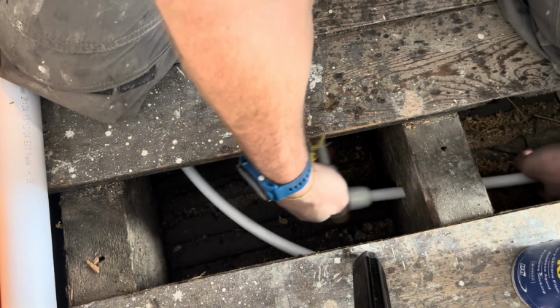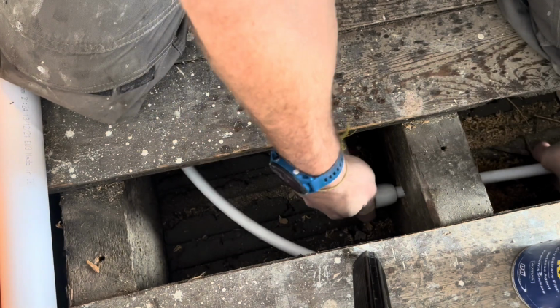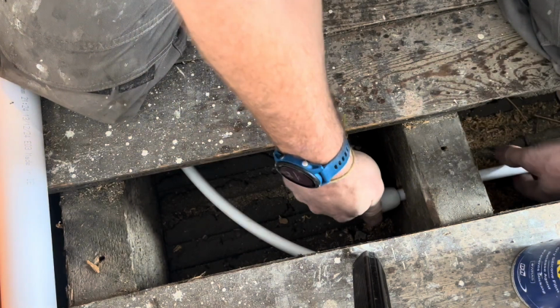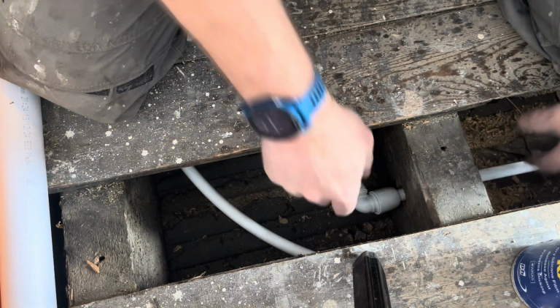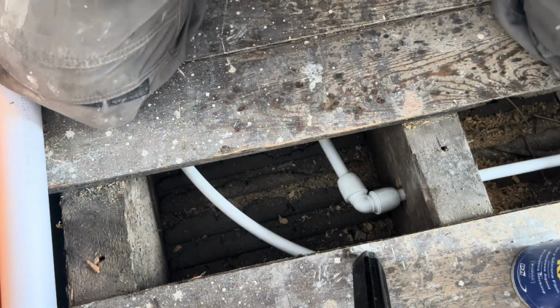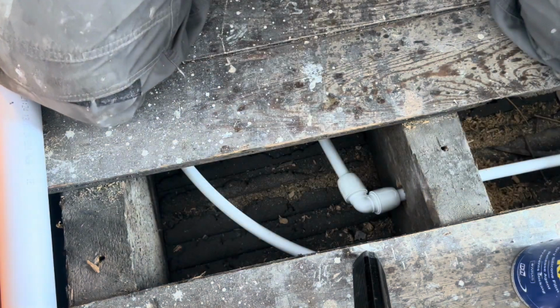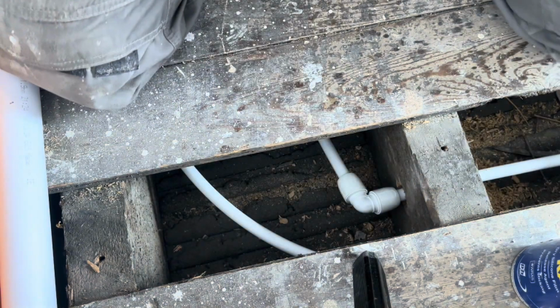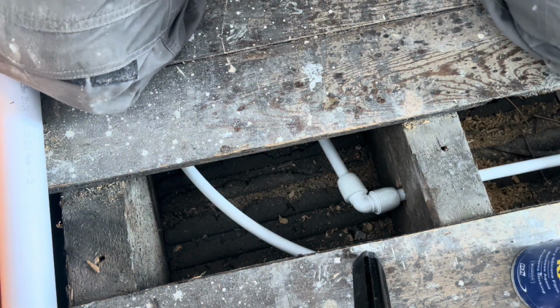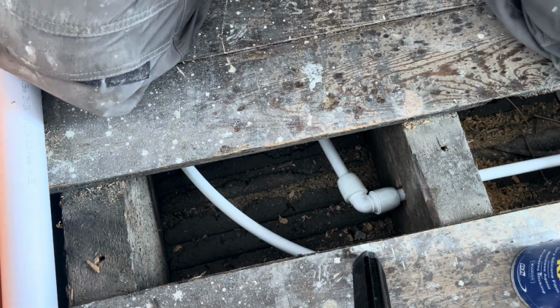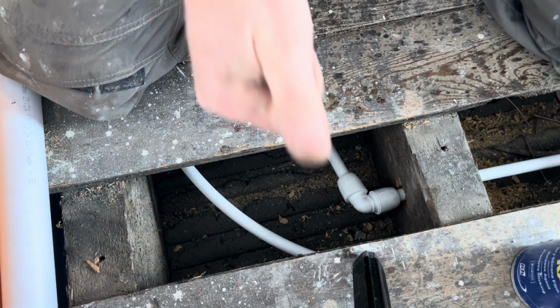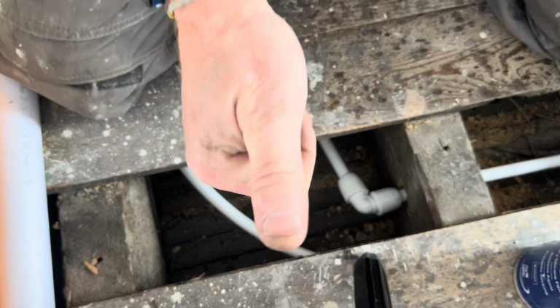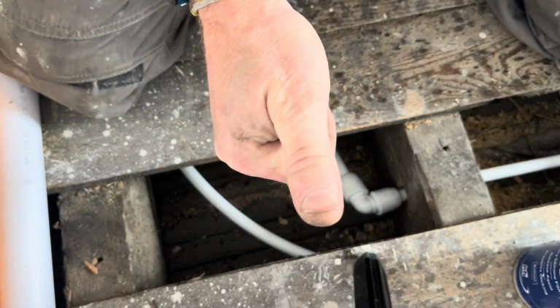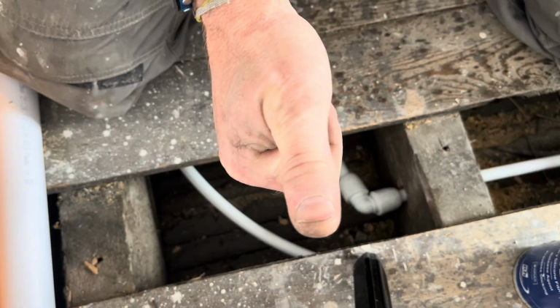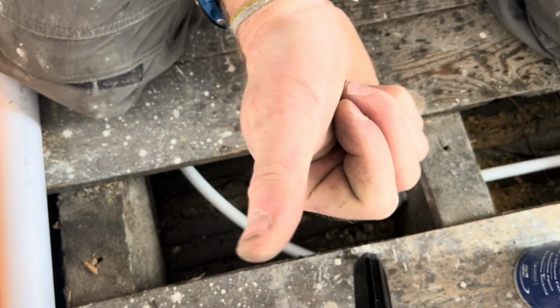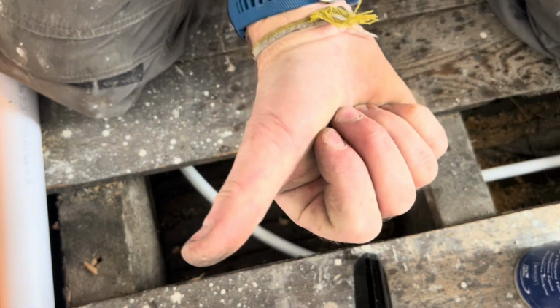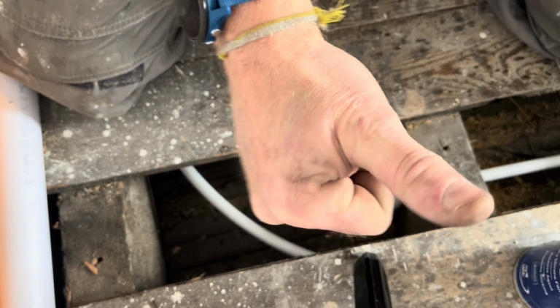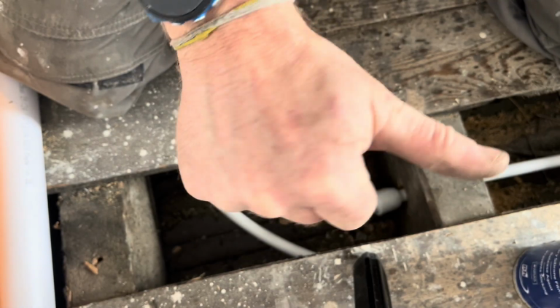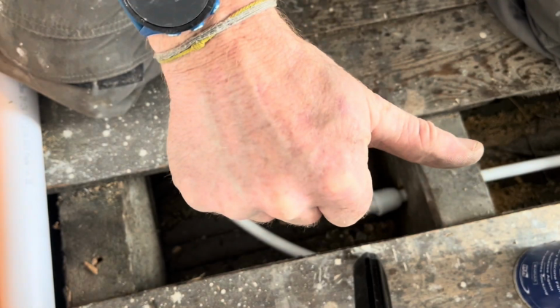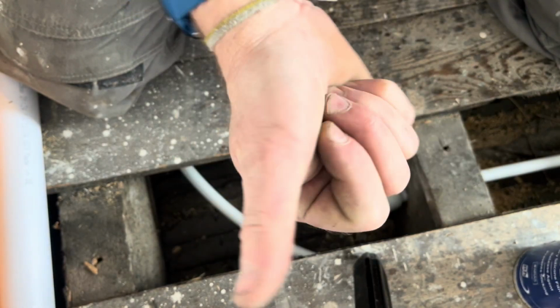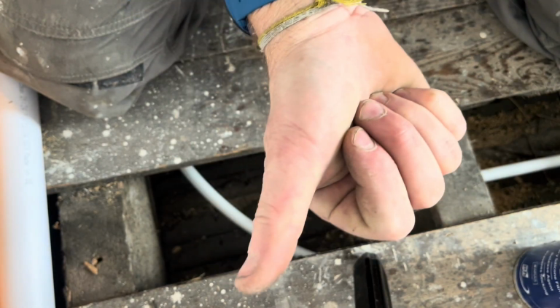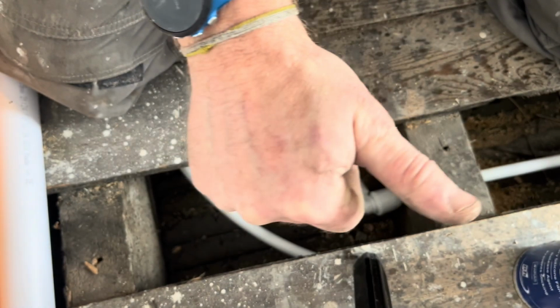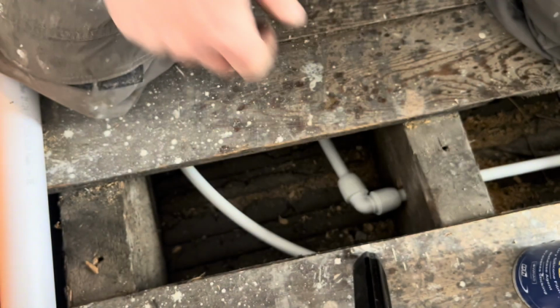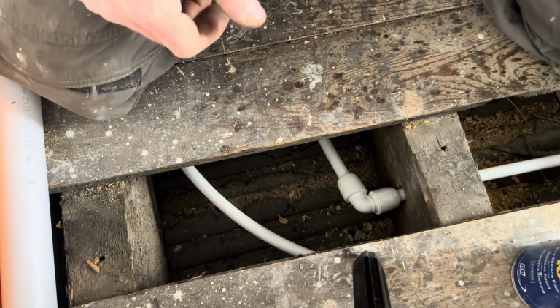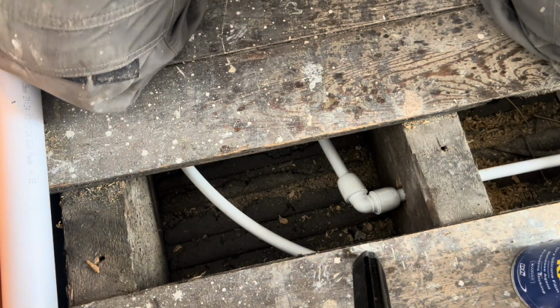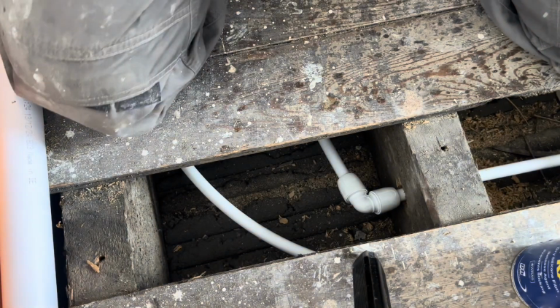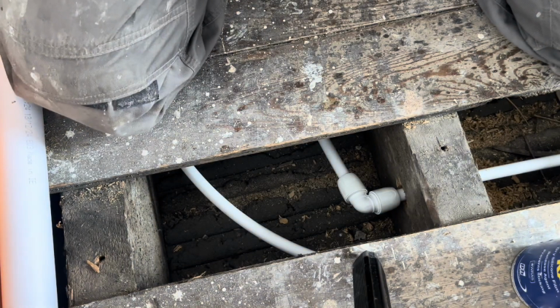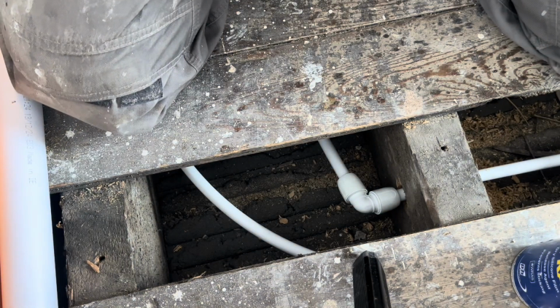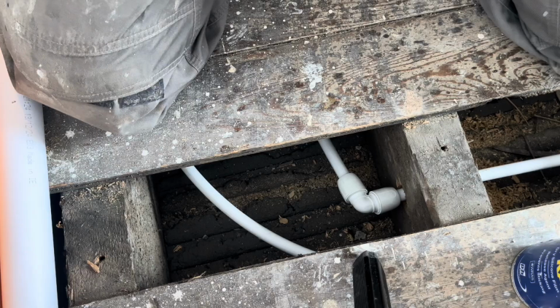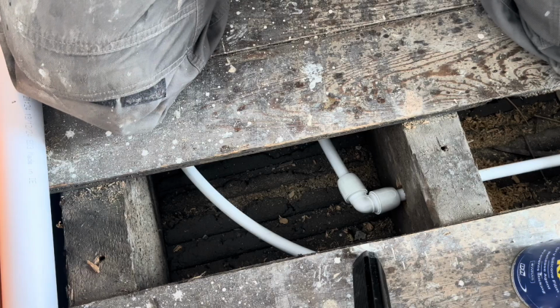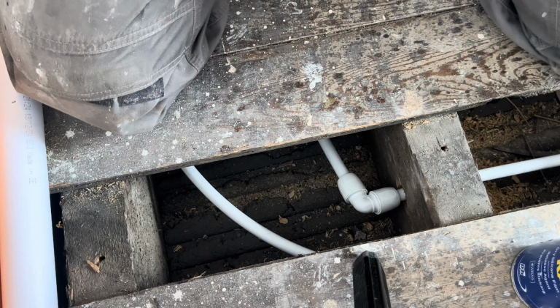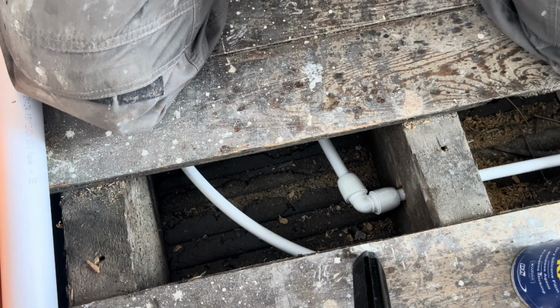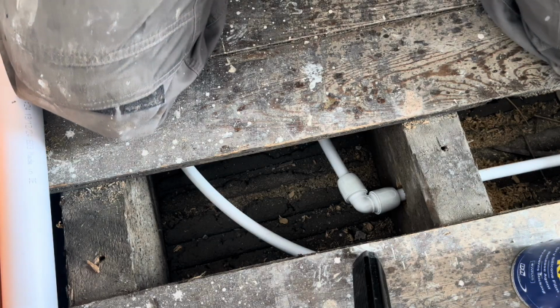Push together, twist, feel that it's fully in, and make sure it's all good and tight. Job done — it's good, and it'll never leak.